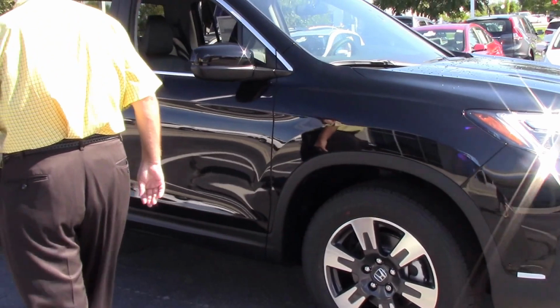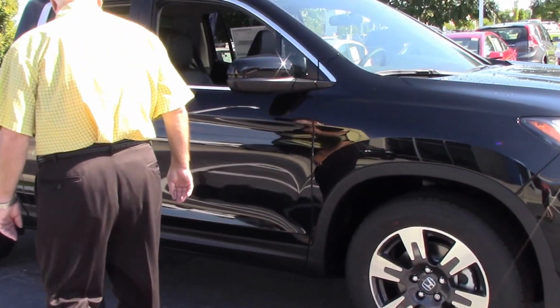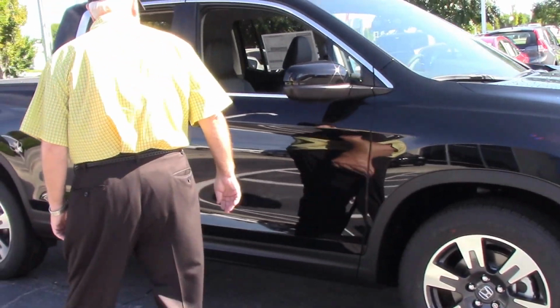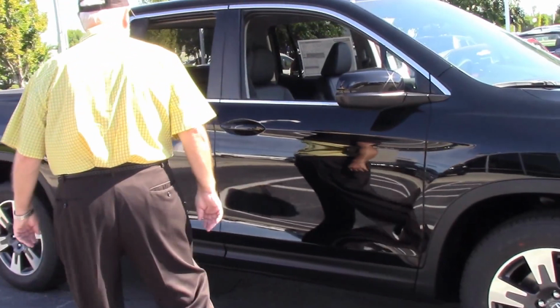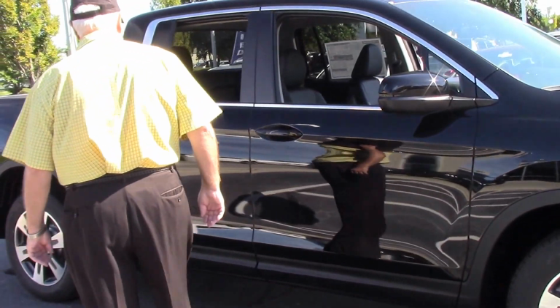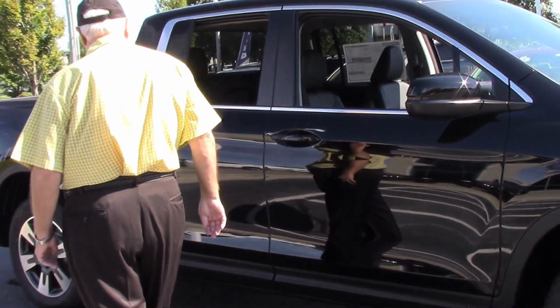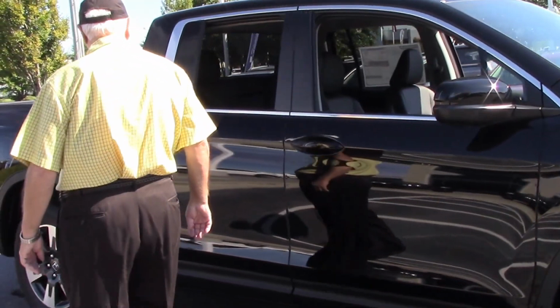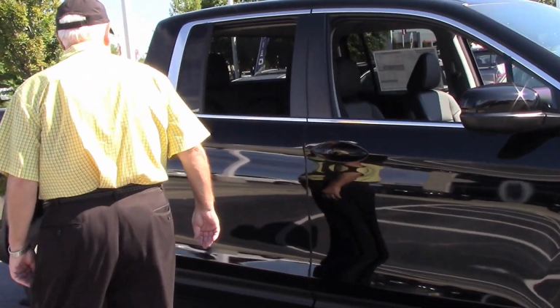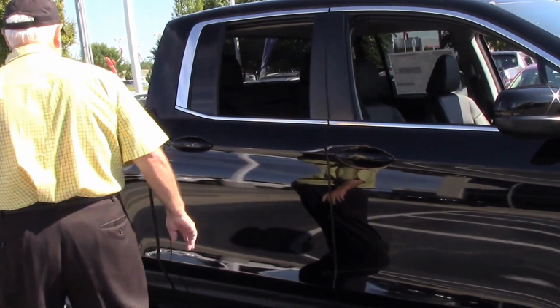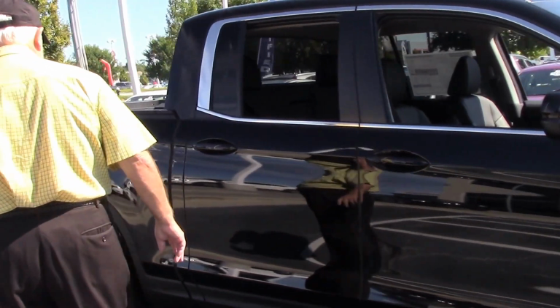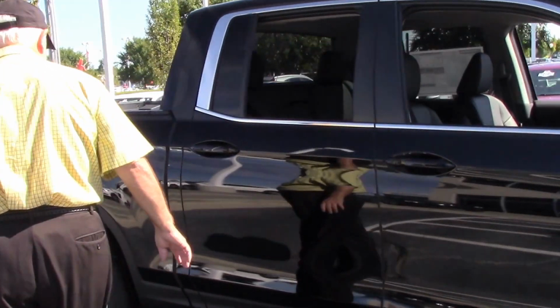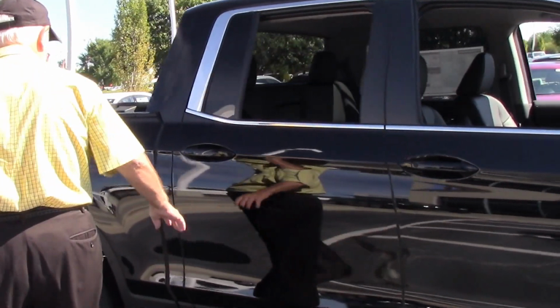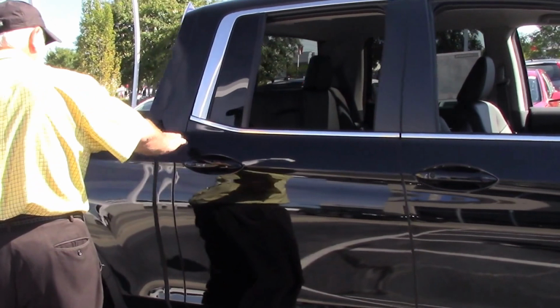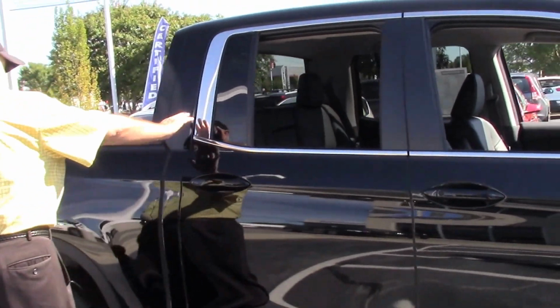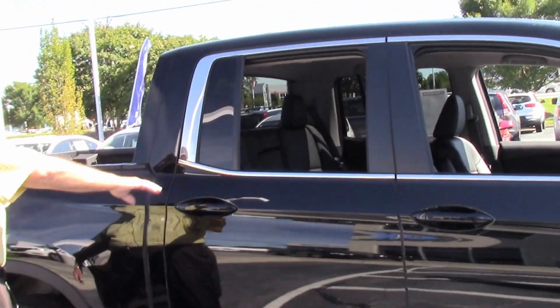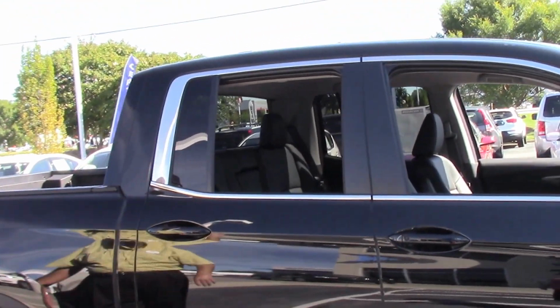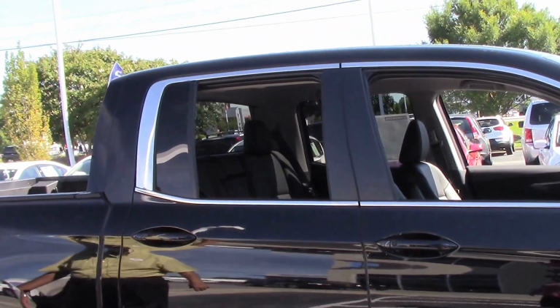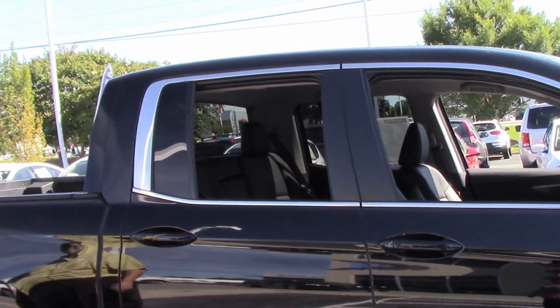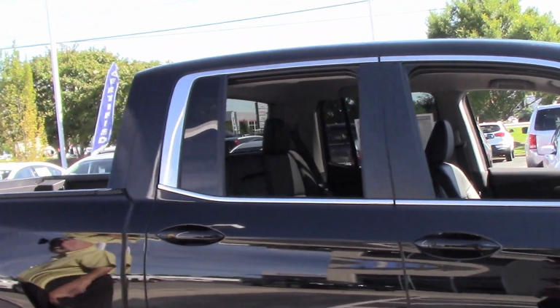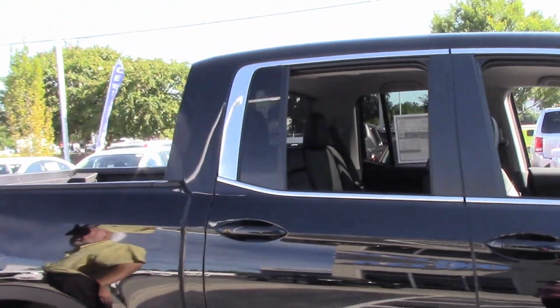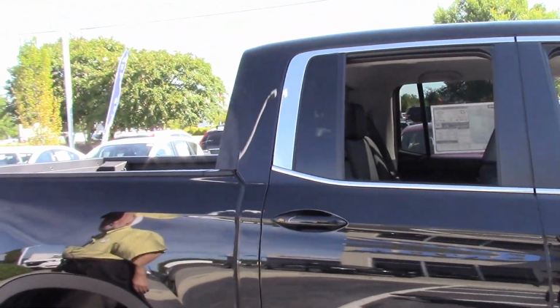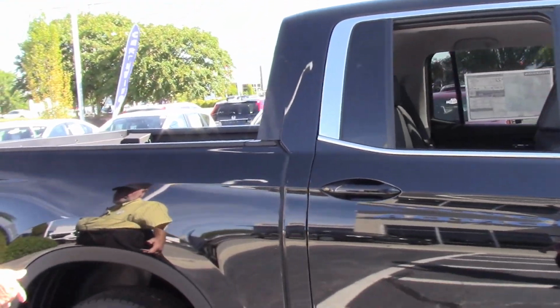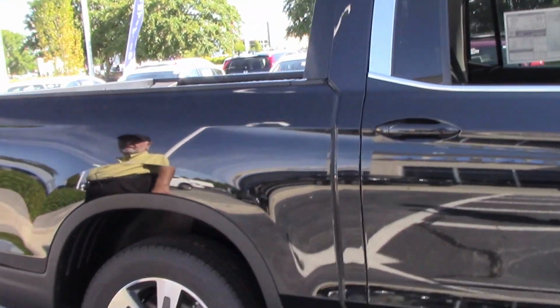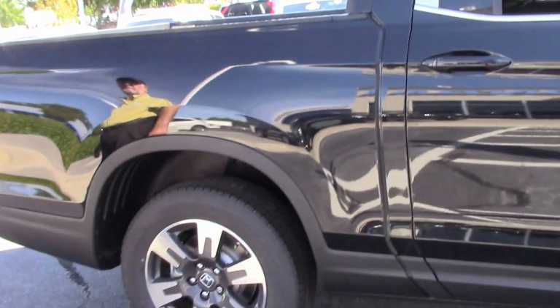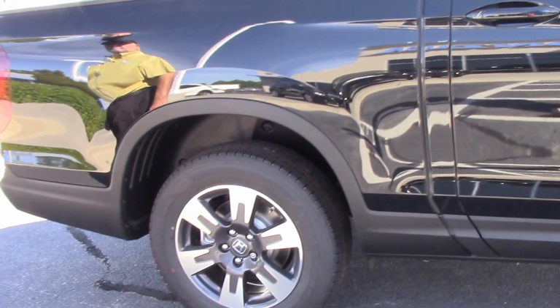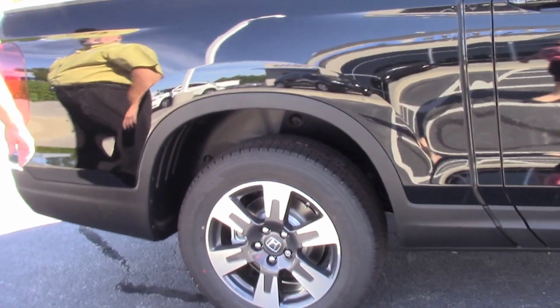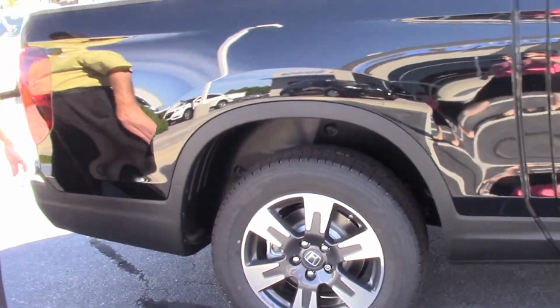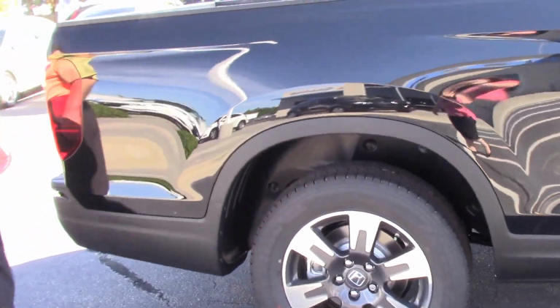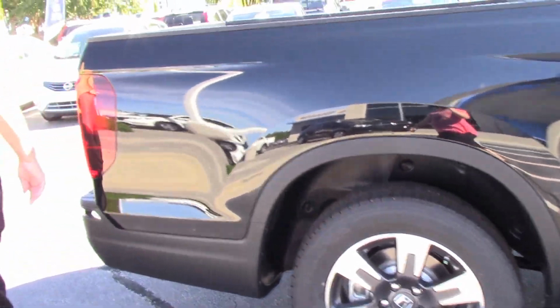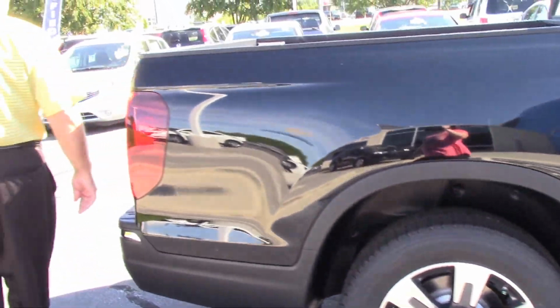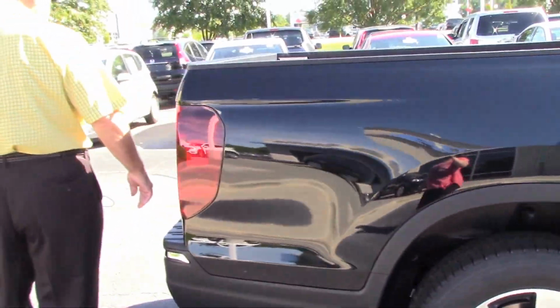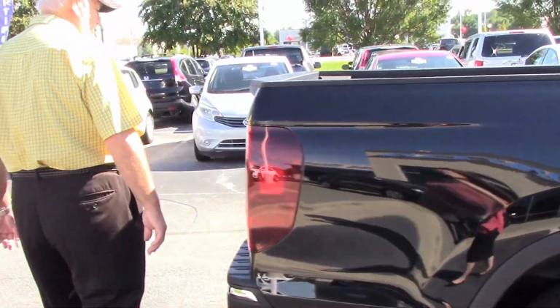This is the RTL edition. If you'll notice the chrome around the windows, they all come equipped with the backup camera and Bluetooth.